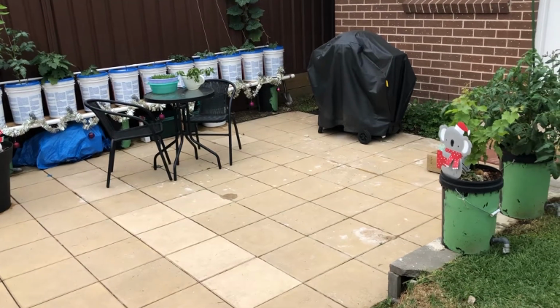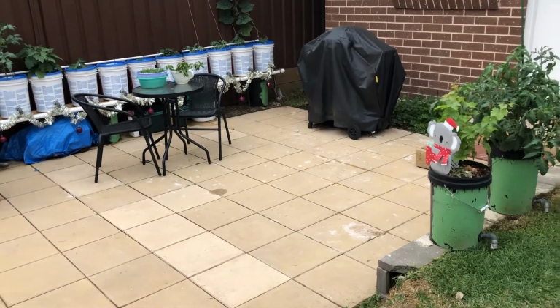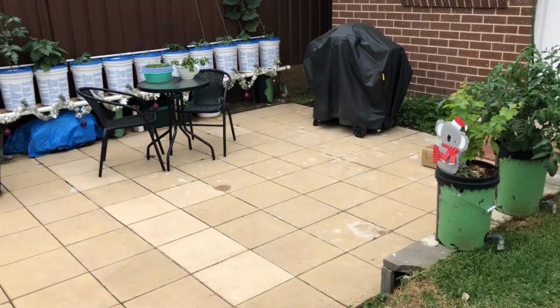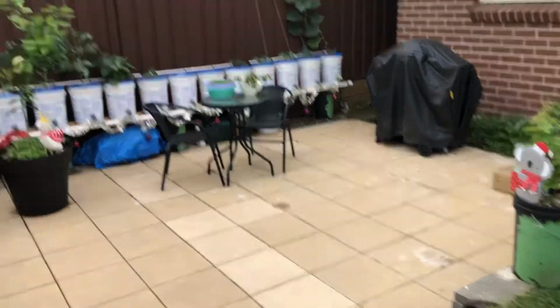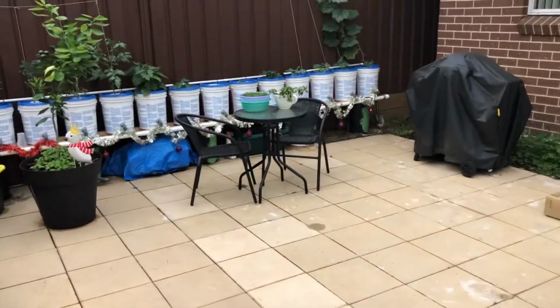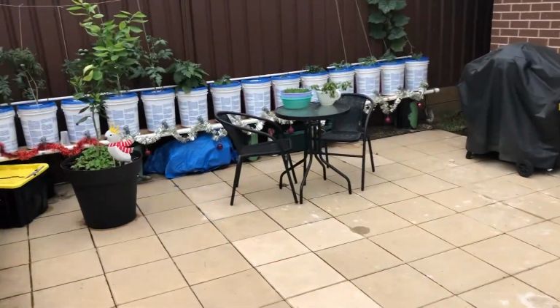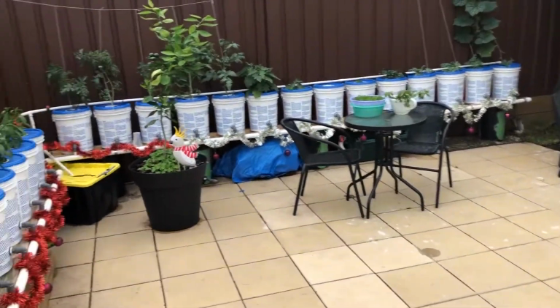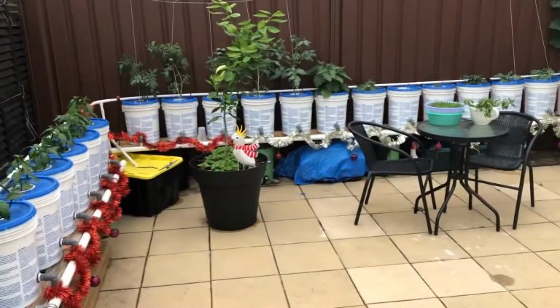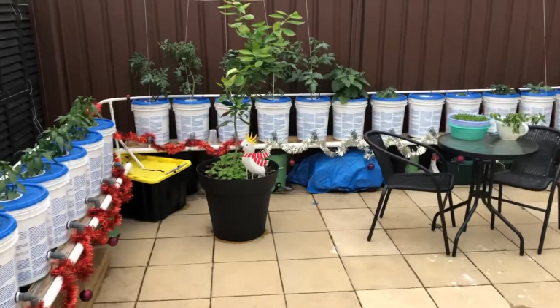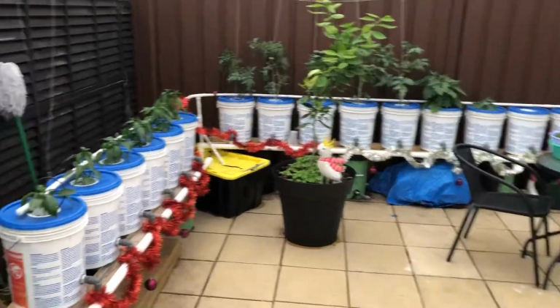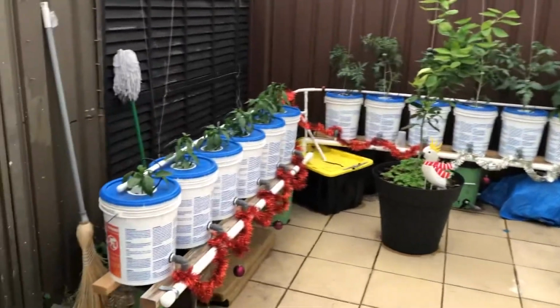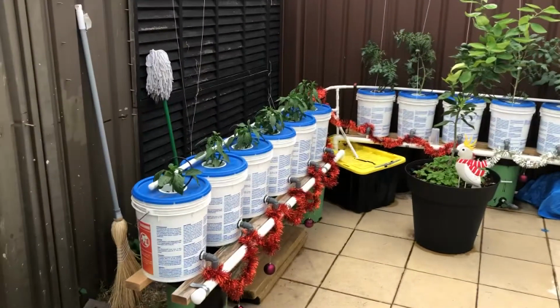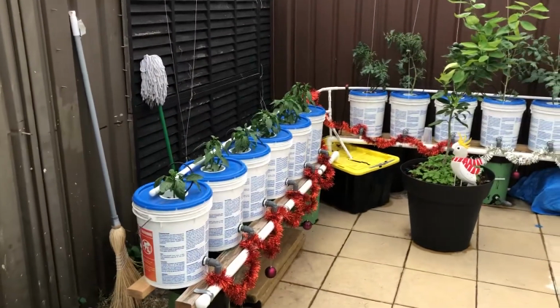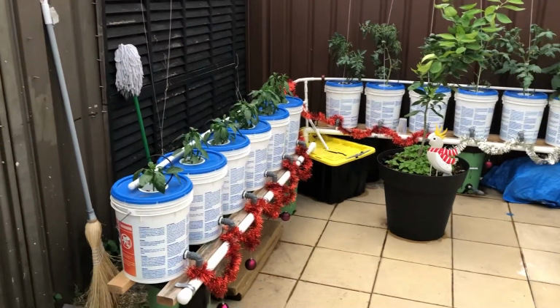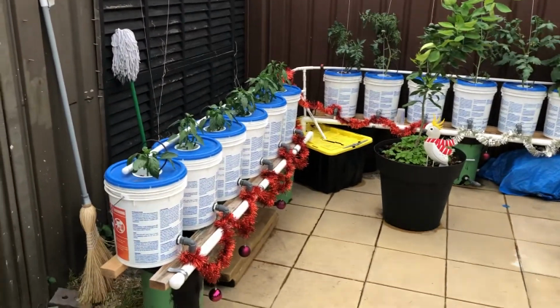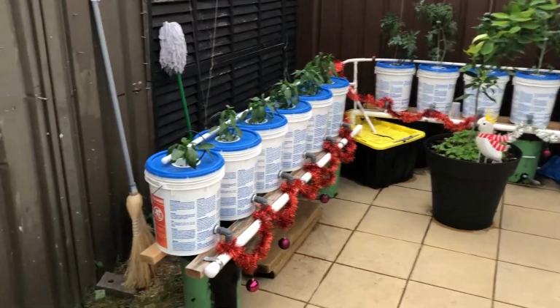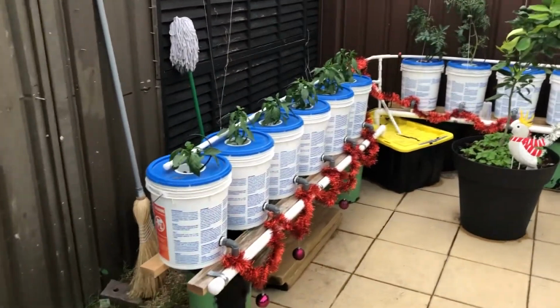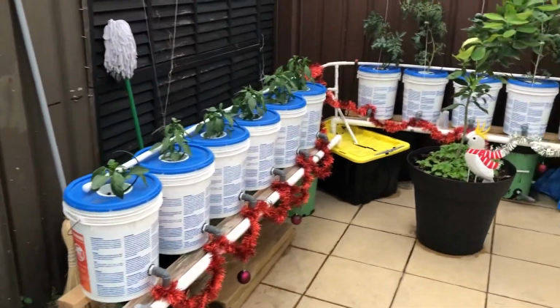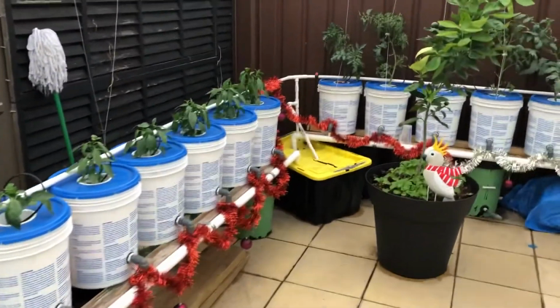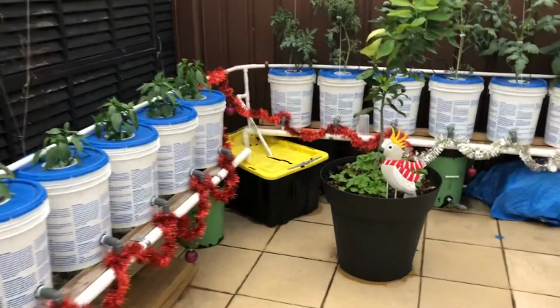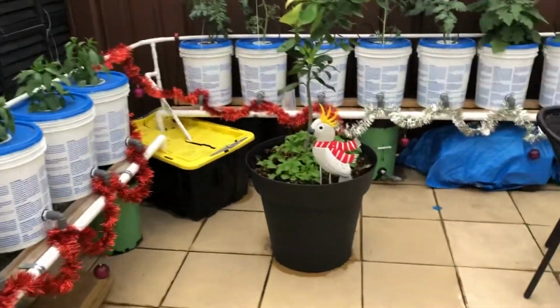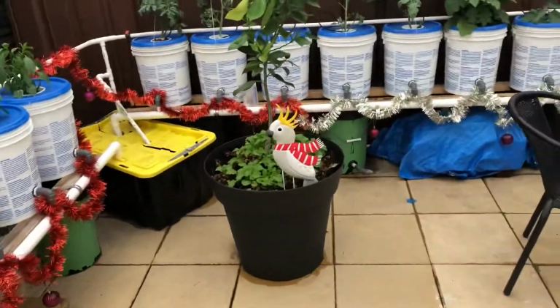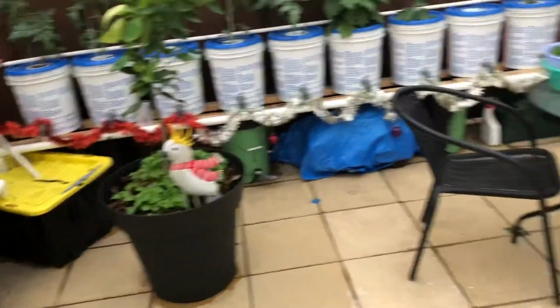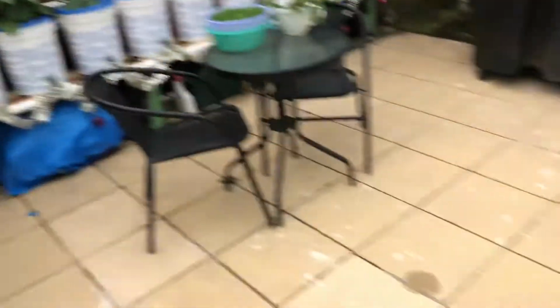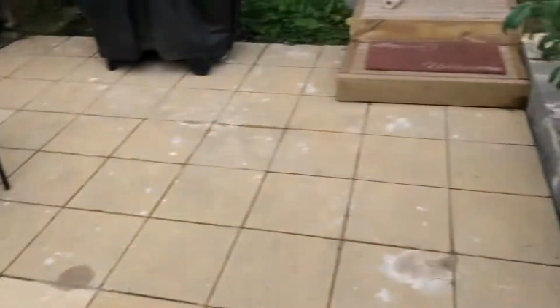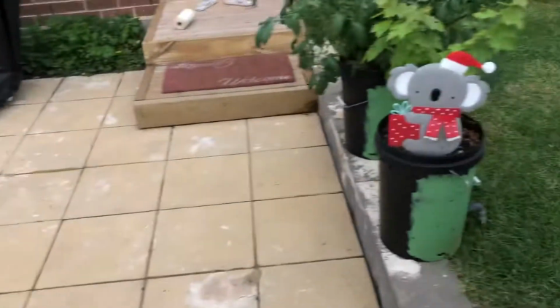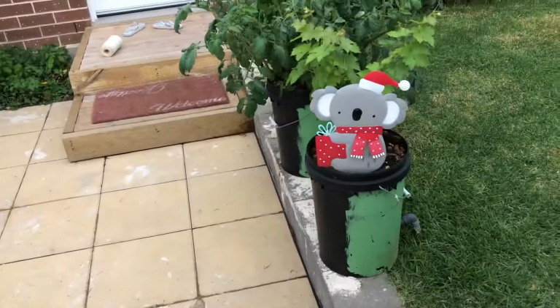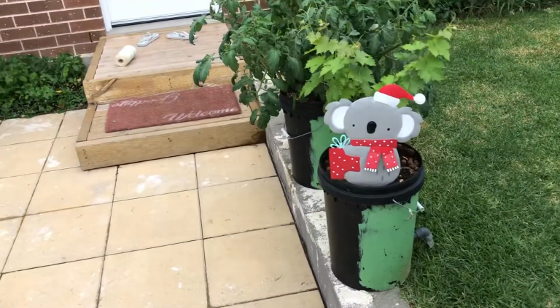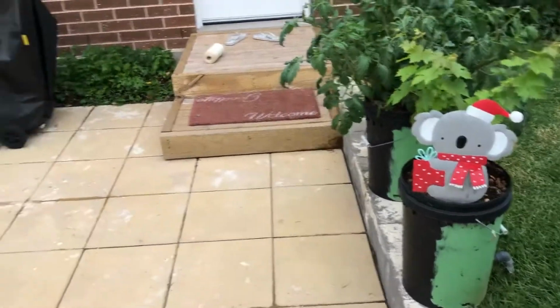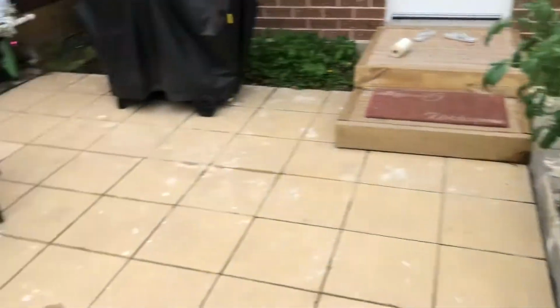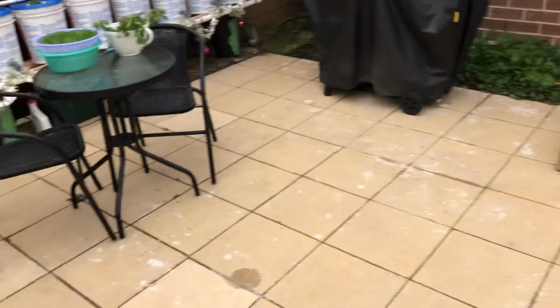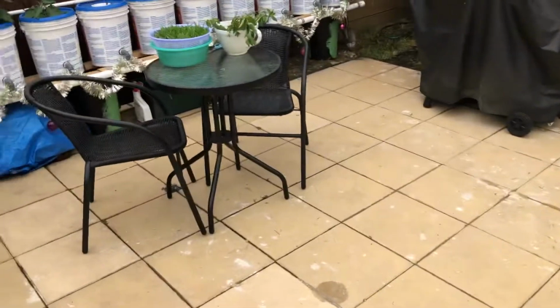Hi everyone, just an update on our hydroponic systems. Just getting in the Christmas spirit here — as you can see we've livened it up a little bit, a little bird on the front here and over here we've got a little koala, just looking pretty nice.